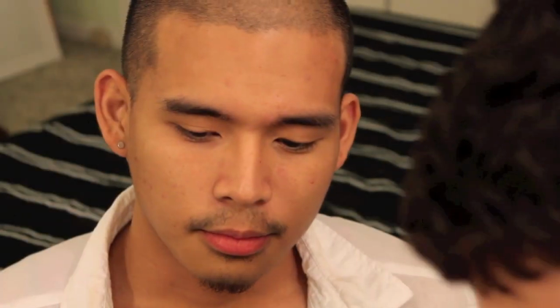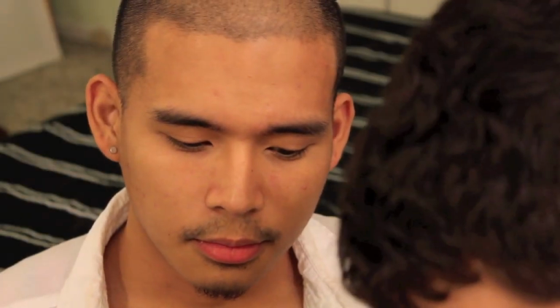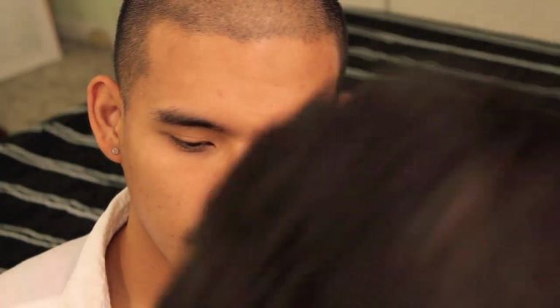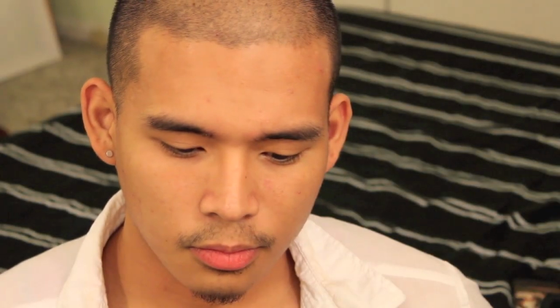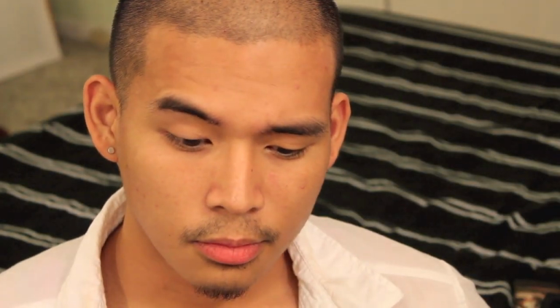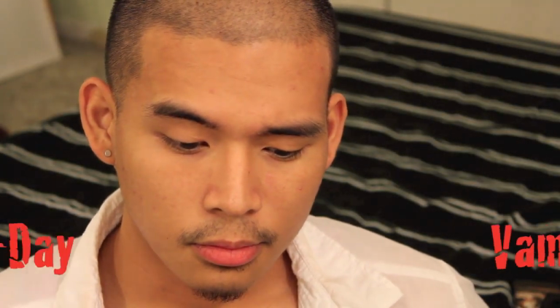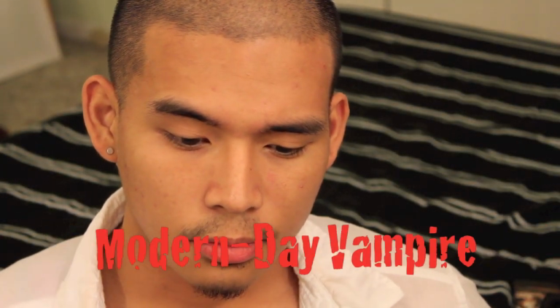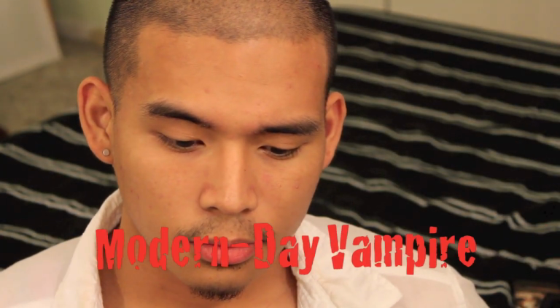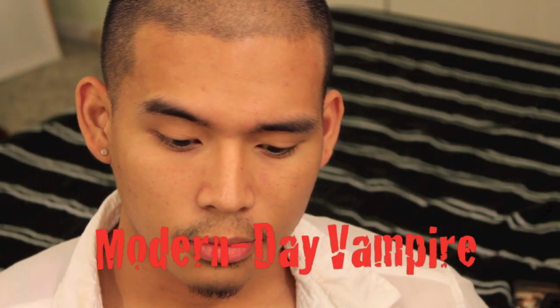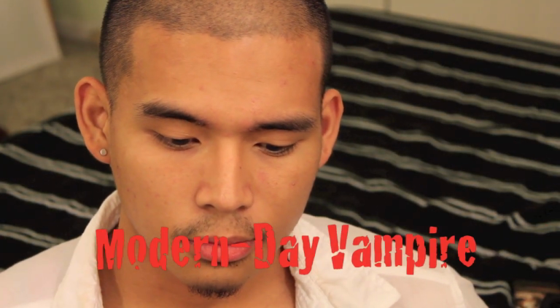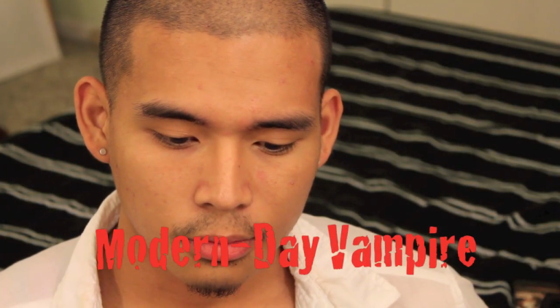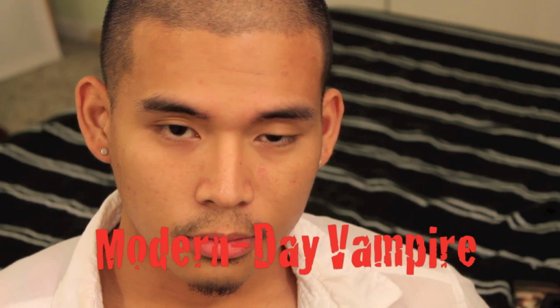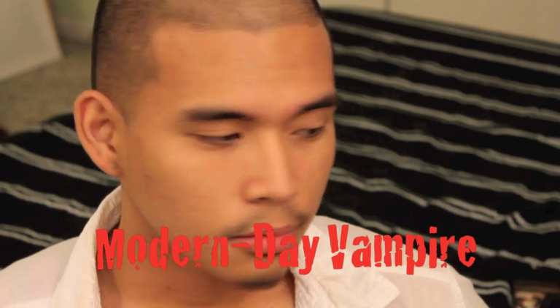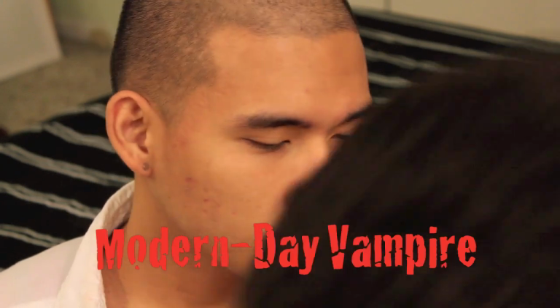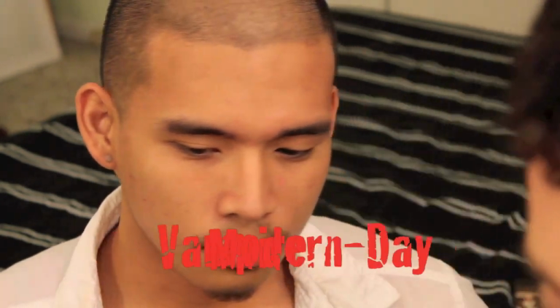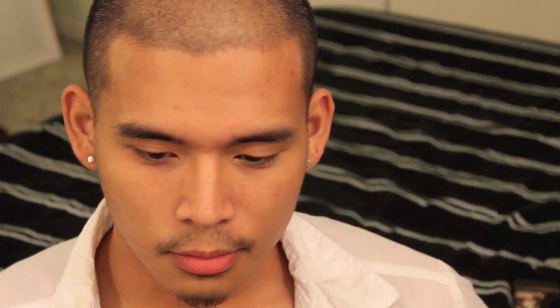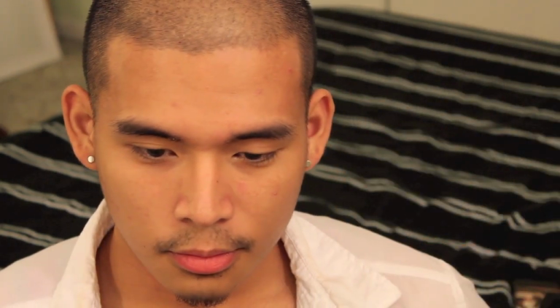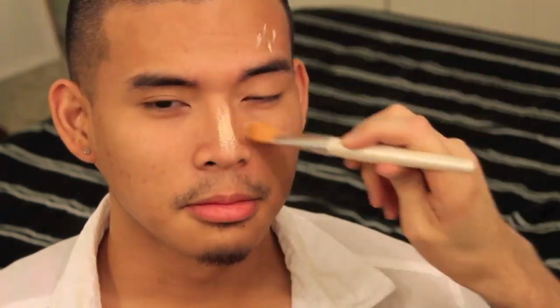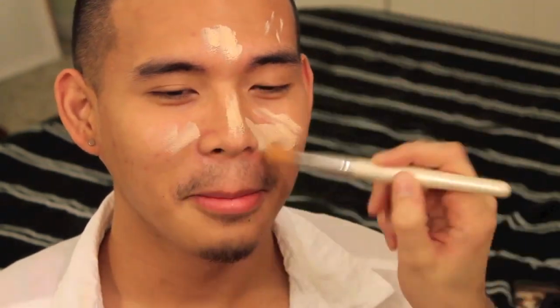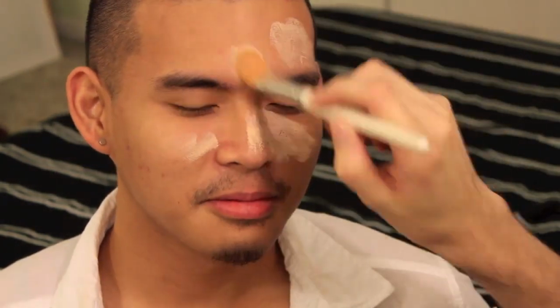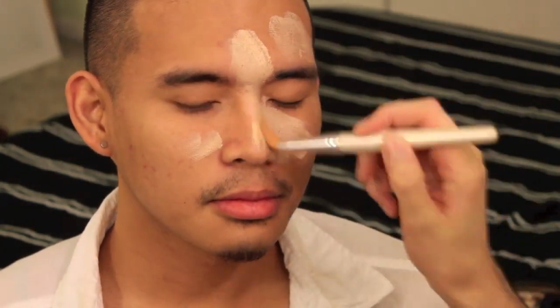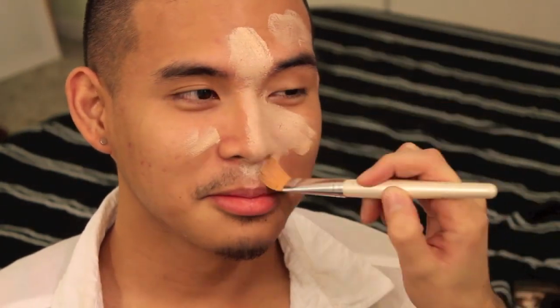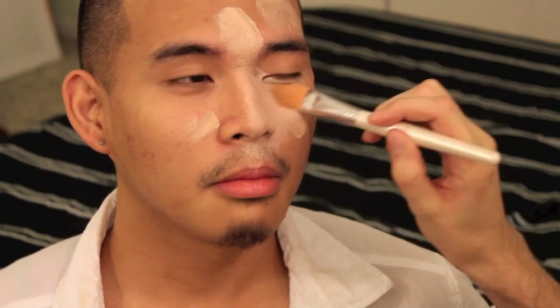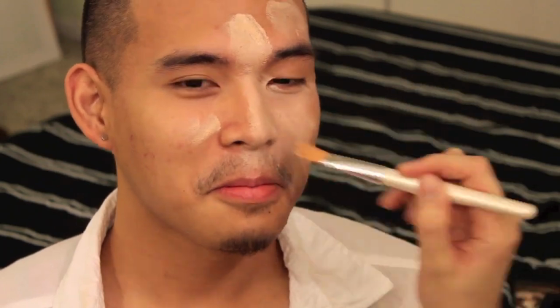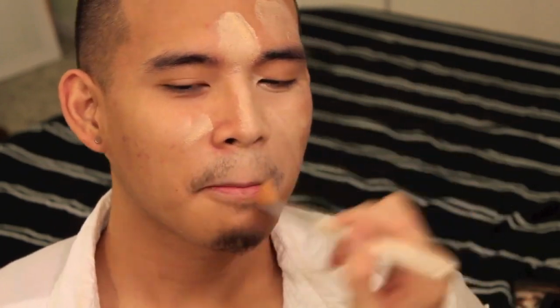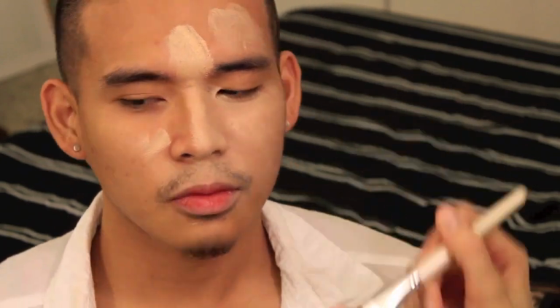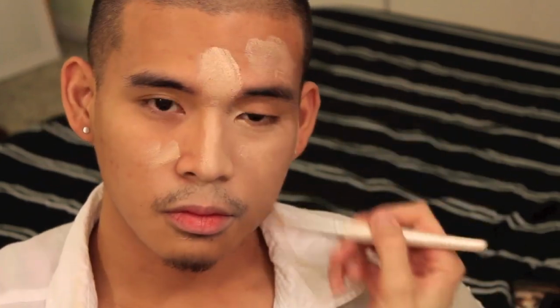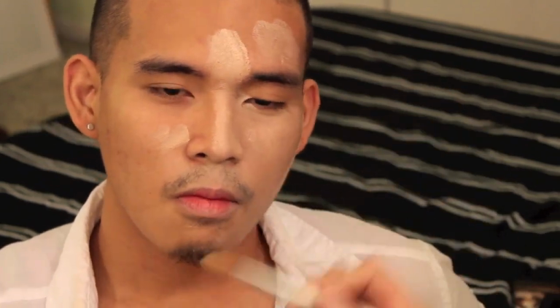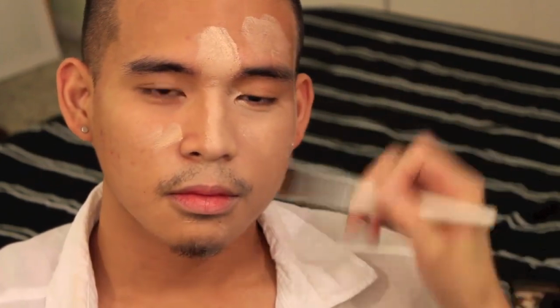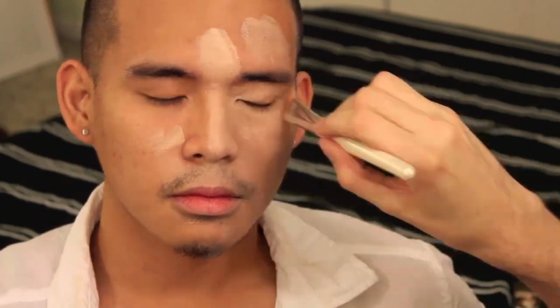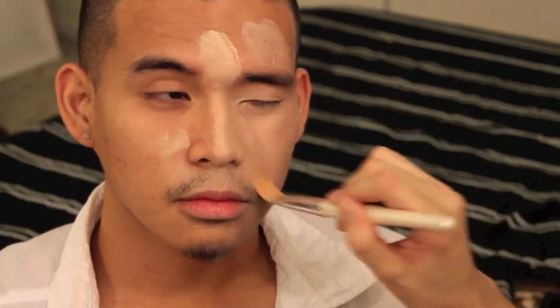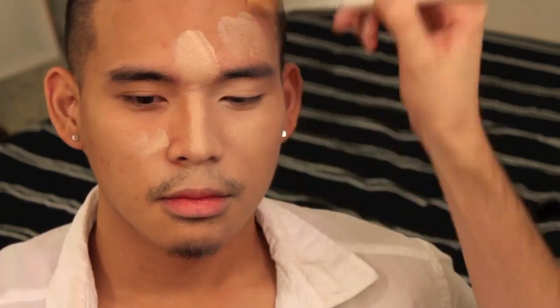Today I'm turning Ken into a modern day vampire, just without the glitter. This is a super quick makeup tutorial for anyone who needs a costume idea in a hurry. In my opinion vampires look the best in formal attire, but feel free to wear anything you wish.